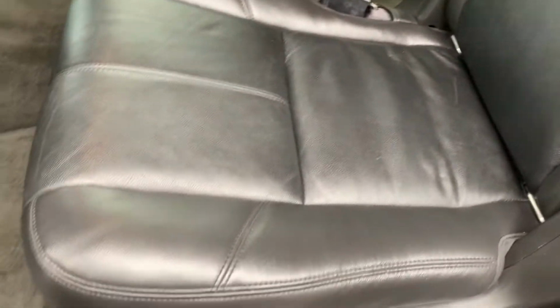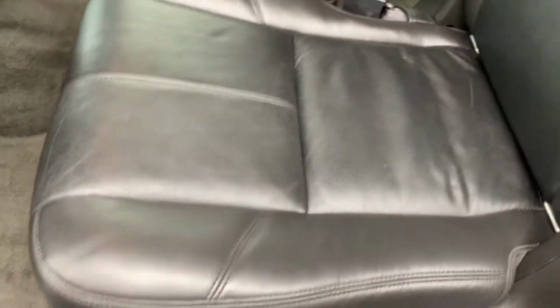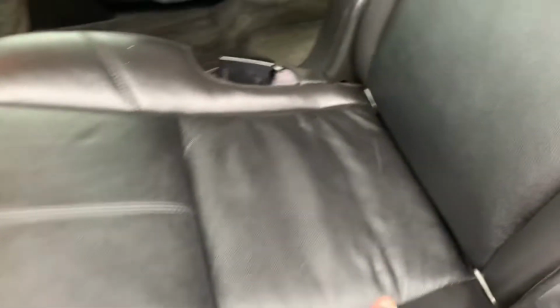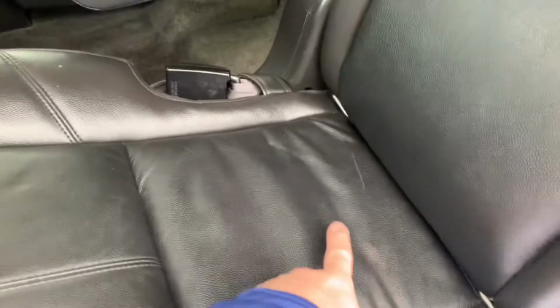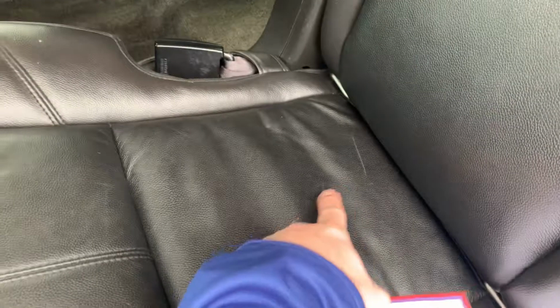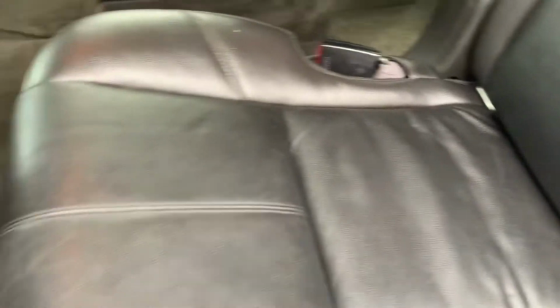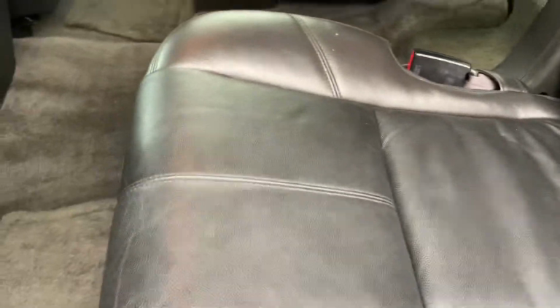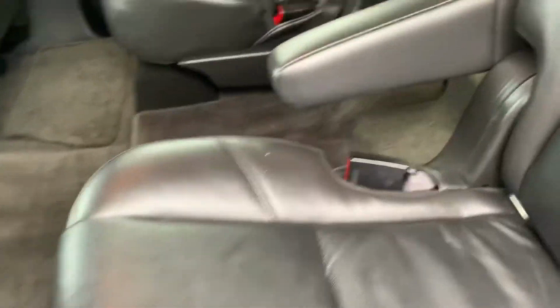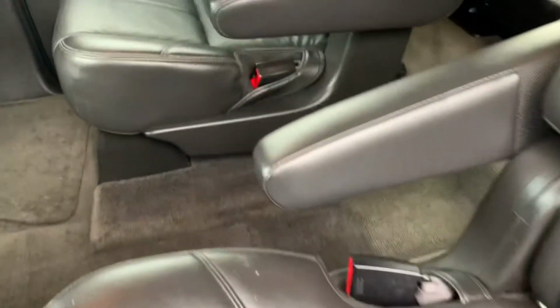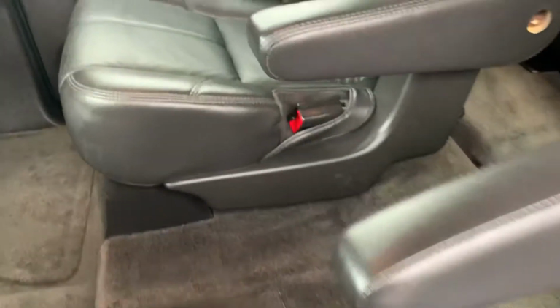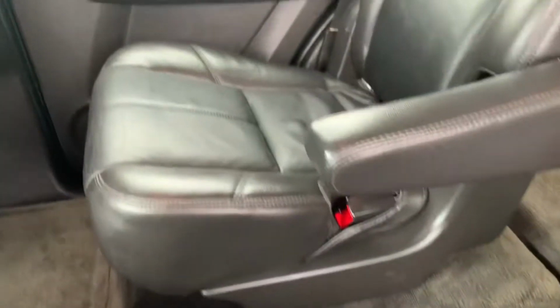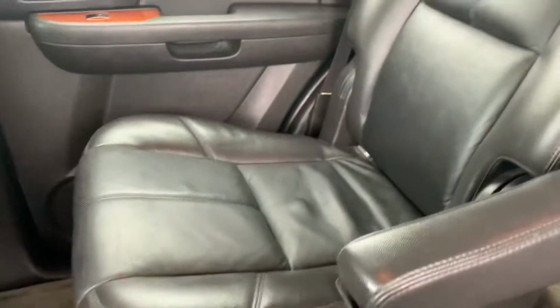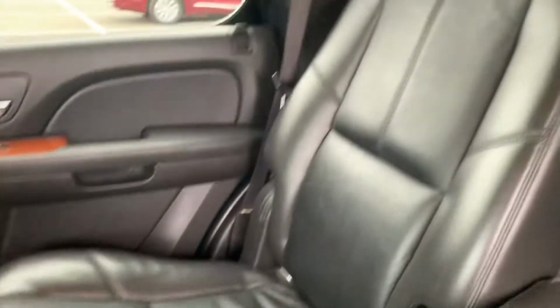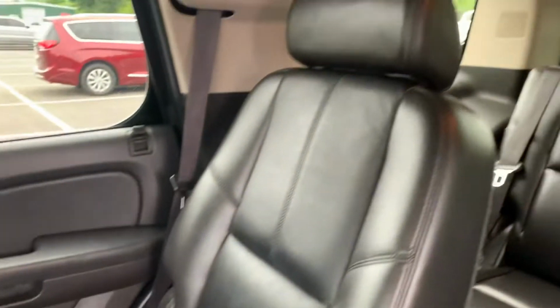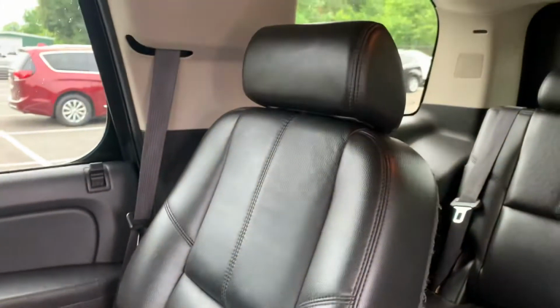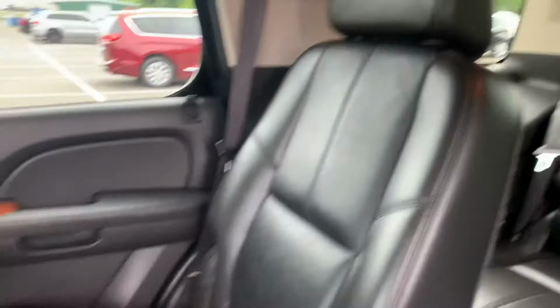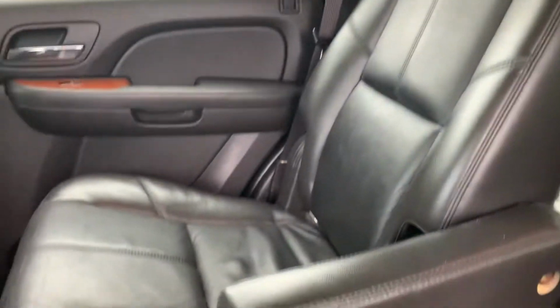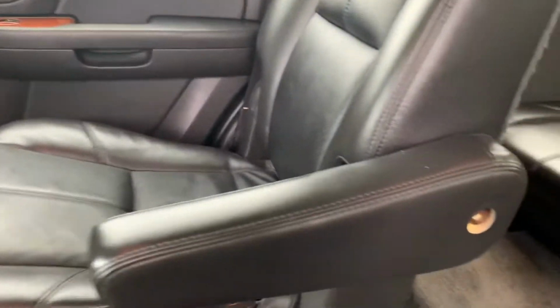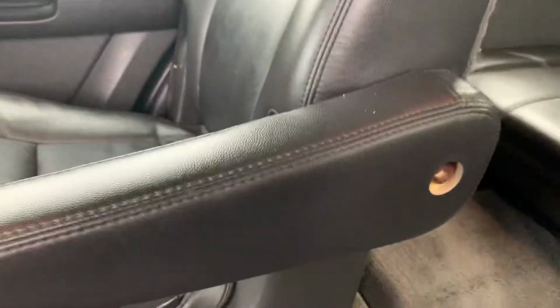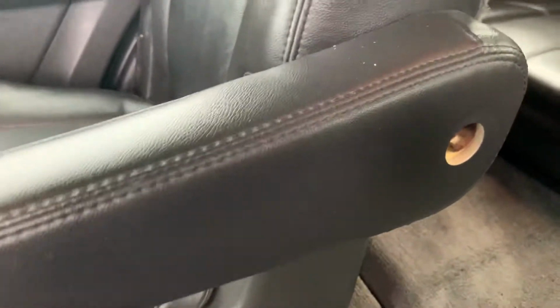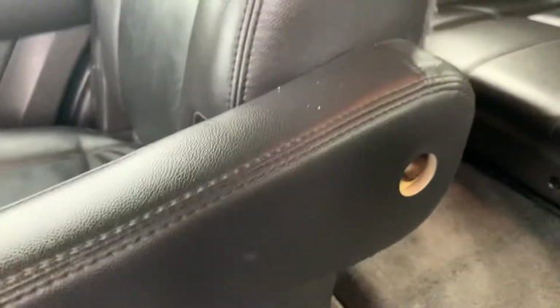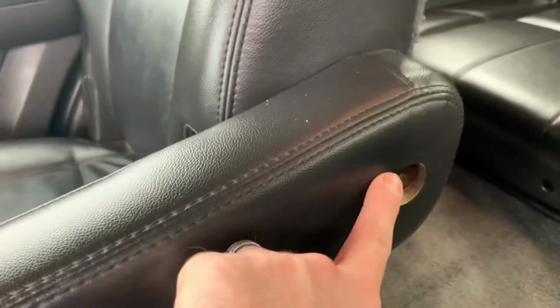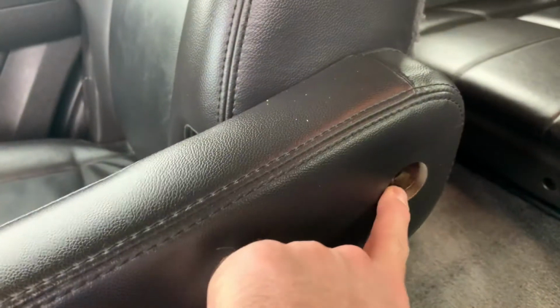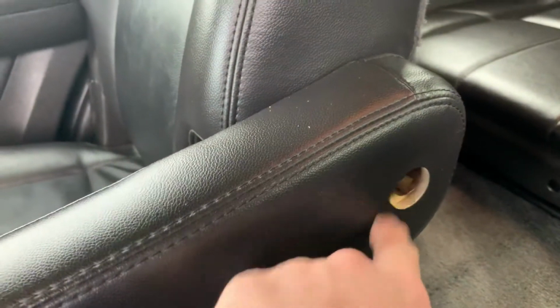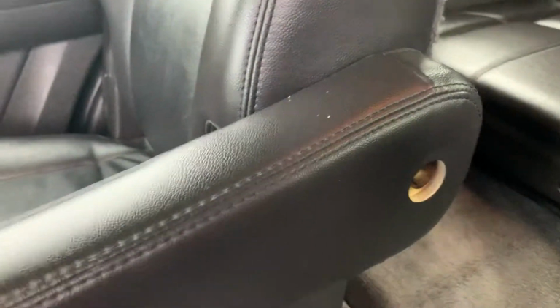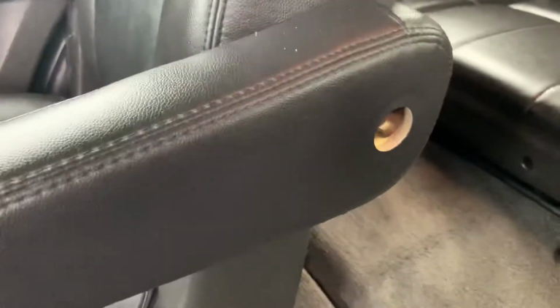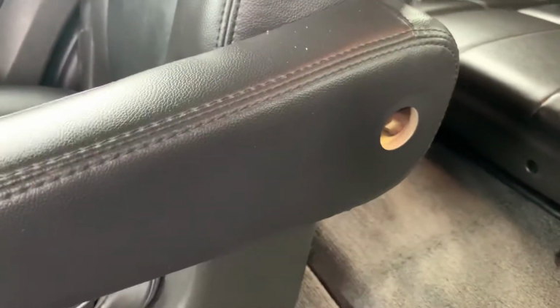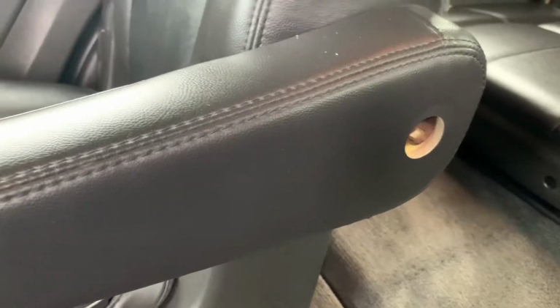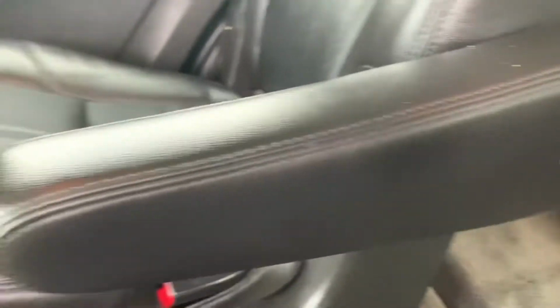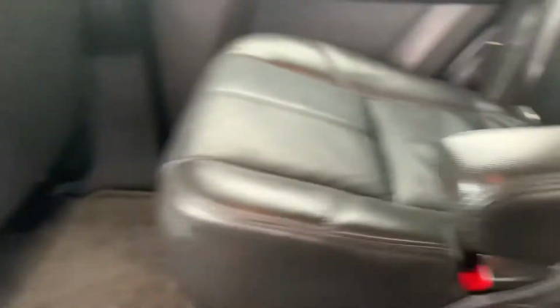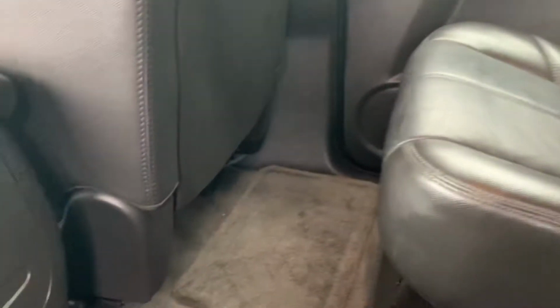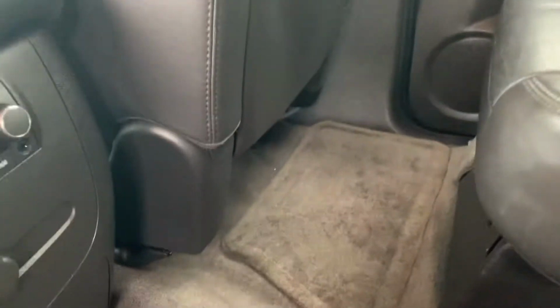Just the normal wear creases or marks that you would see in the leather of a 12-year-old vehicle. I did want to point out the one missing cap here on the side arm — that's probably easily ordered online. Not a major deal at all.